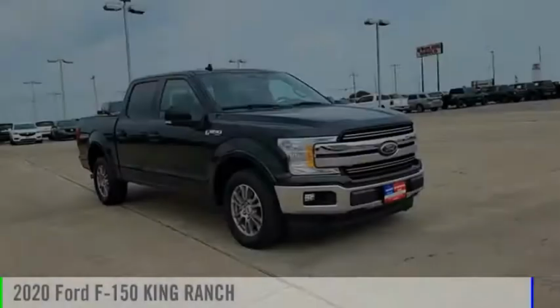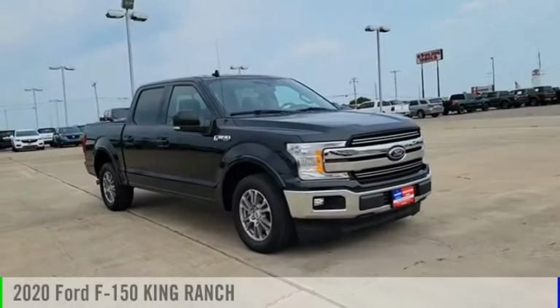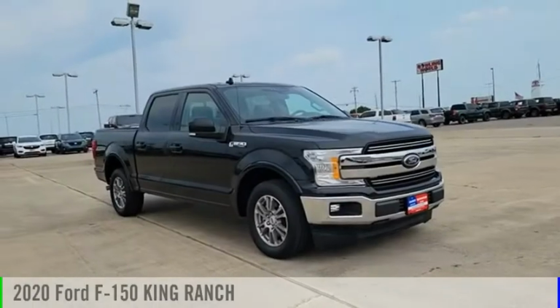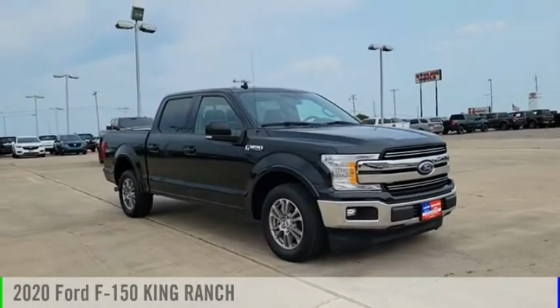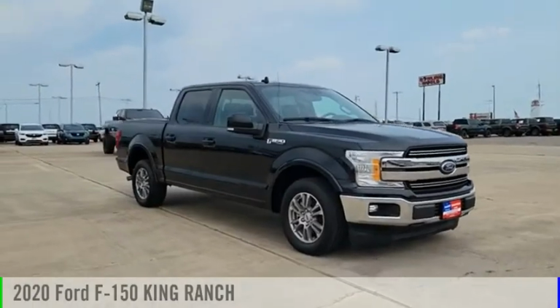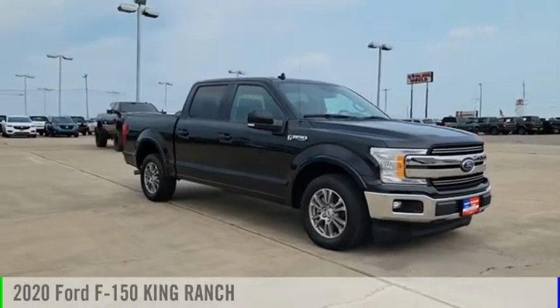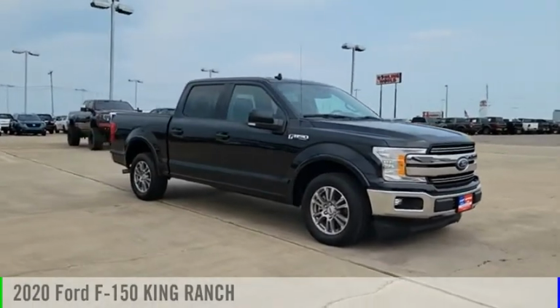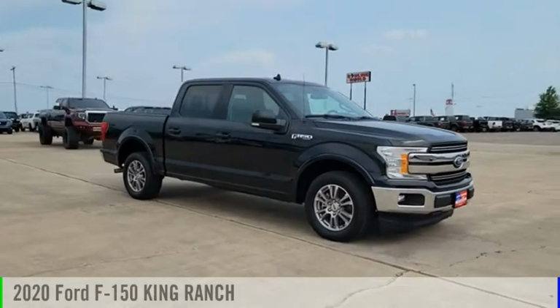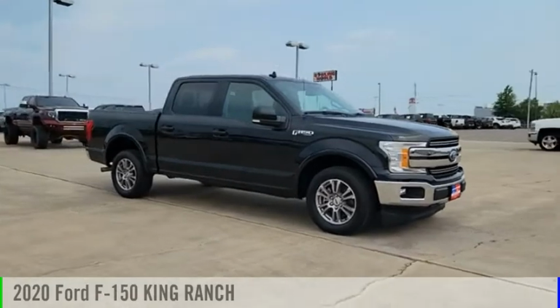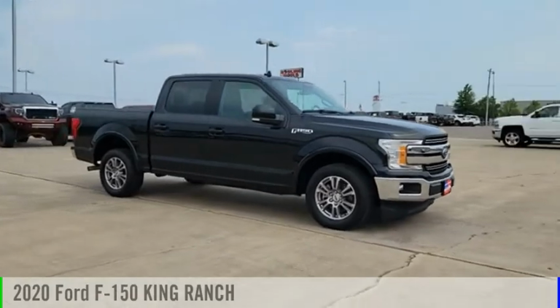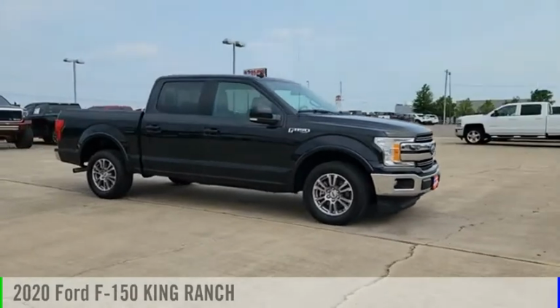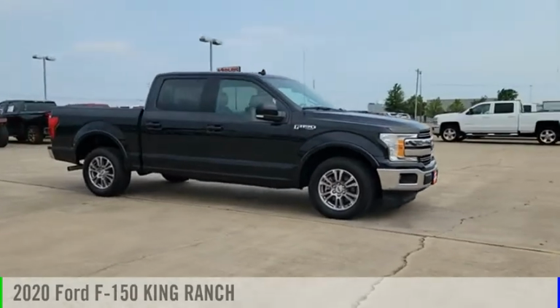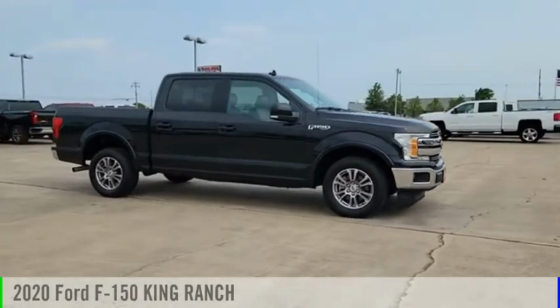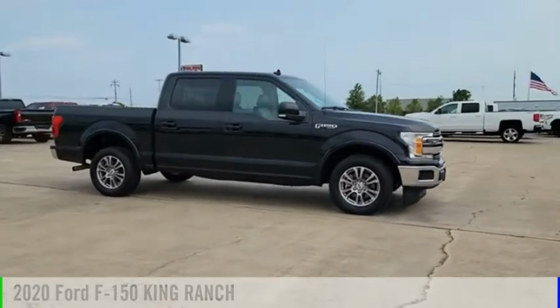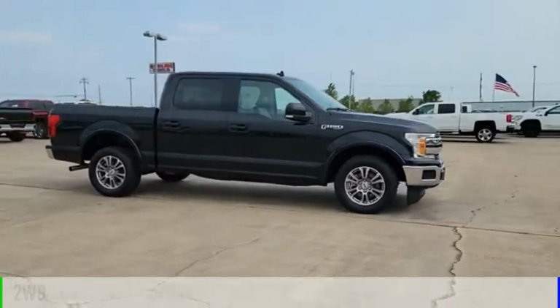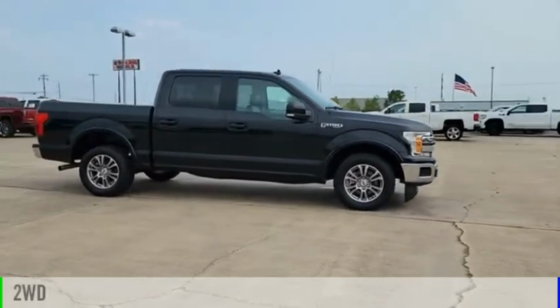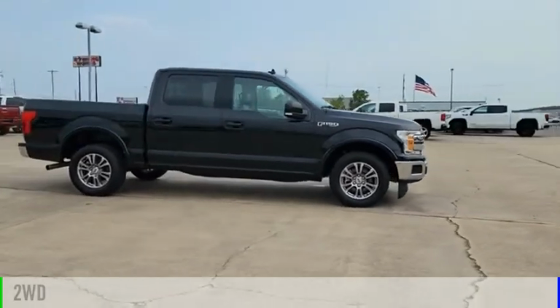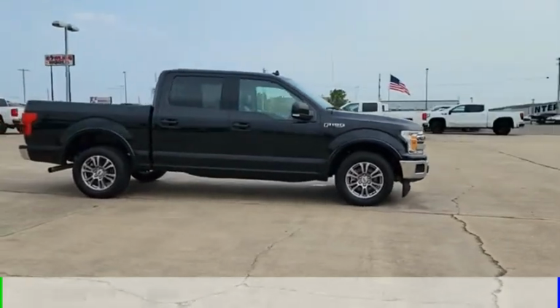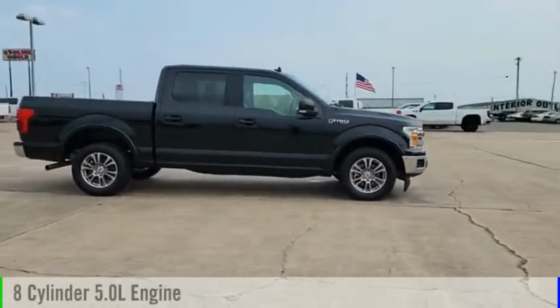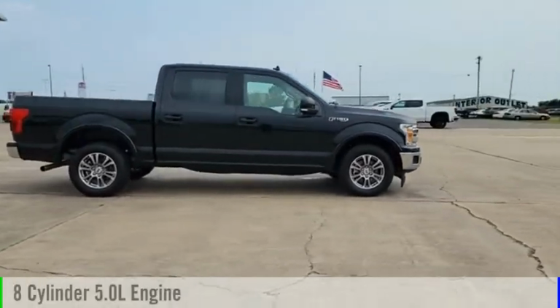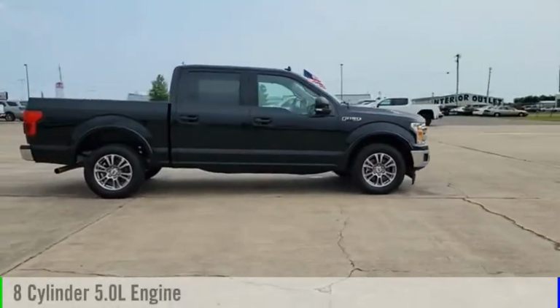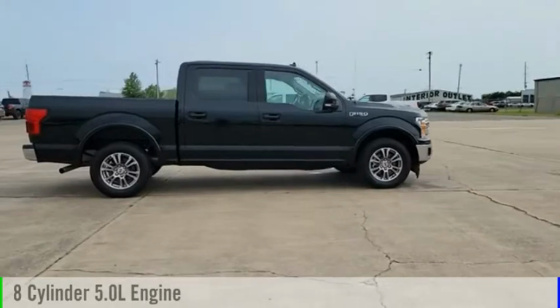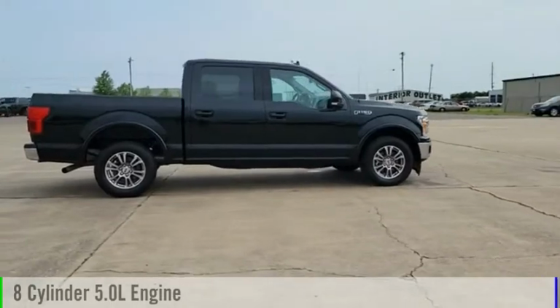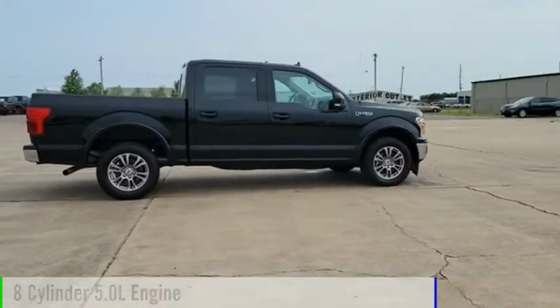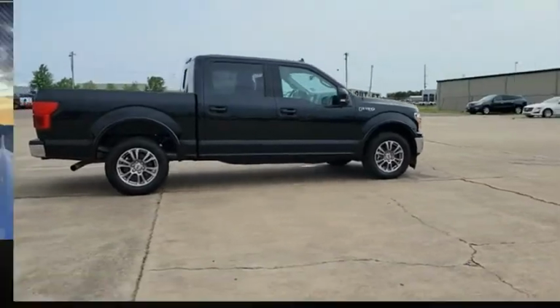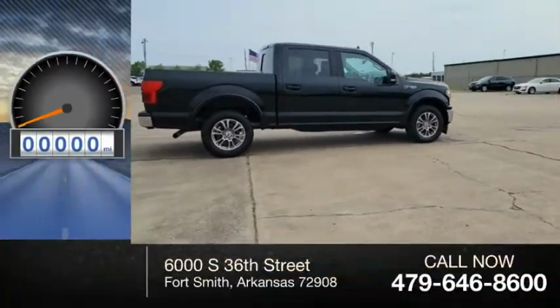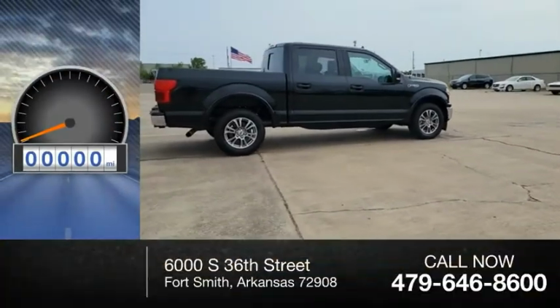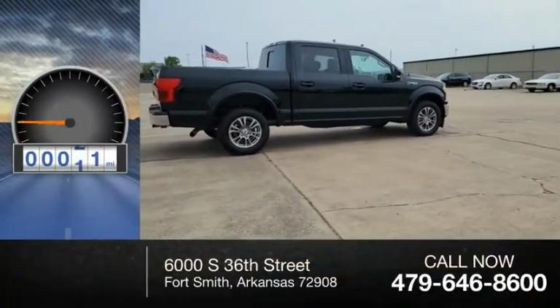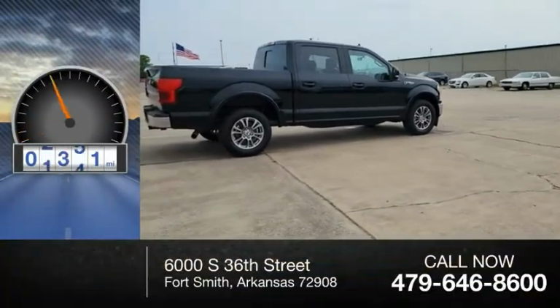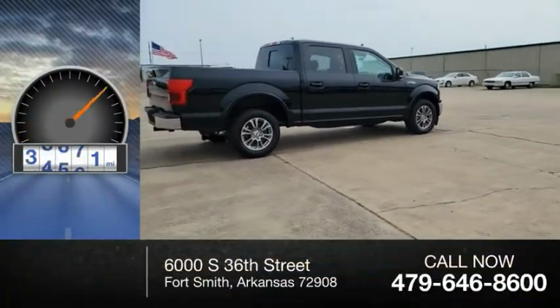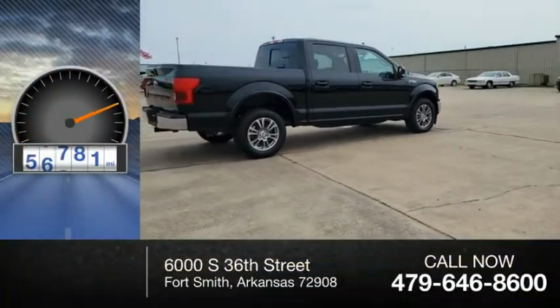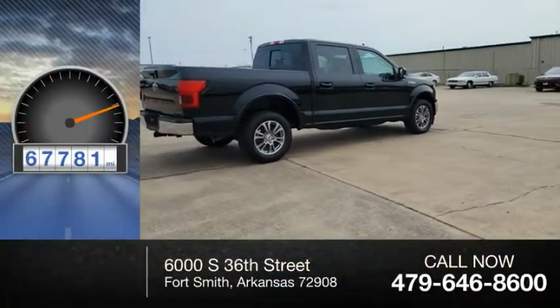Take a ride in the 2020 F-150. This vehicle is powered by a two-wheel drive, eight-cylinder, 5.0-liter engine. This vehicle has less than 70,000 miles.